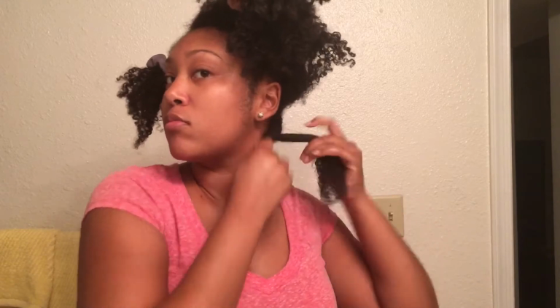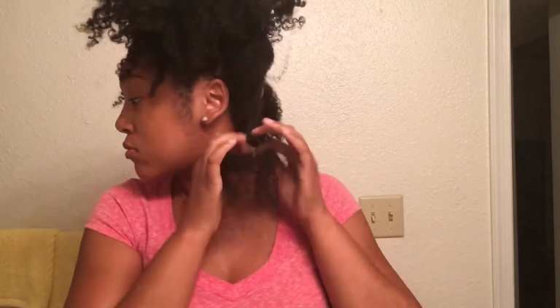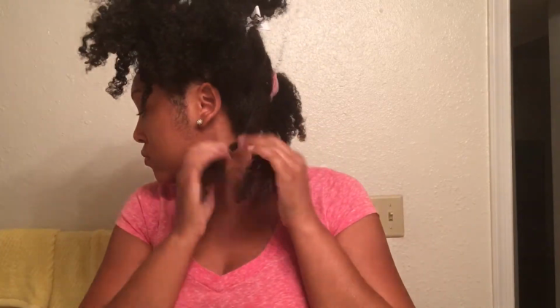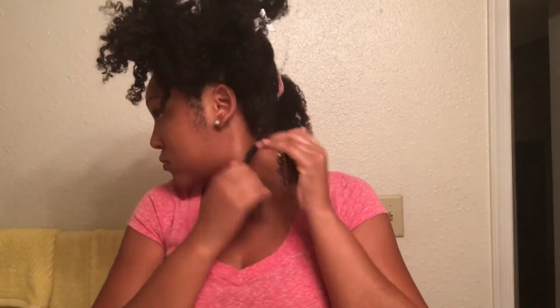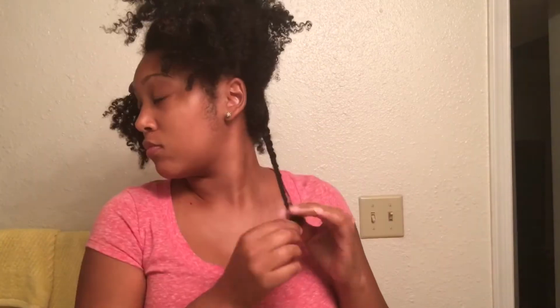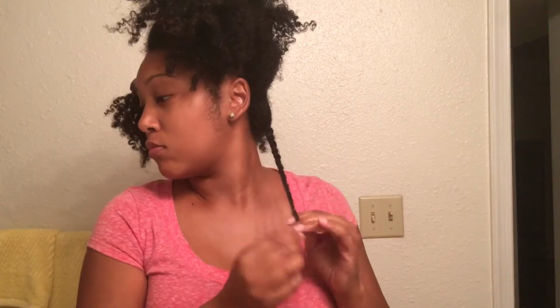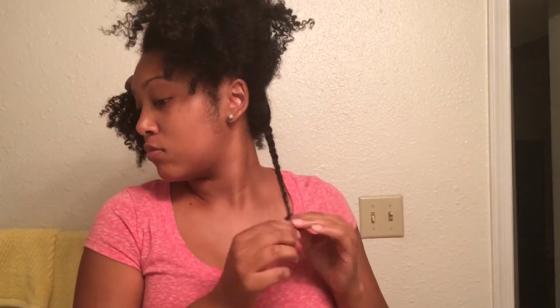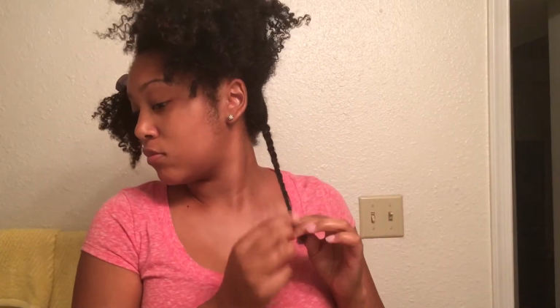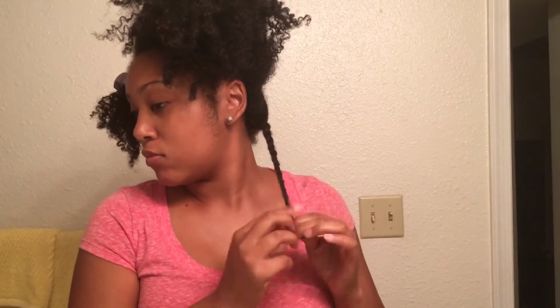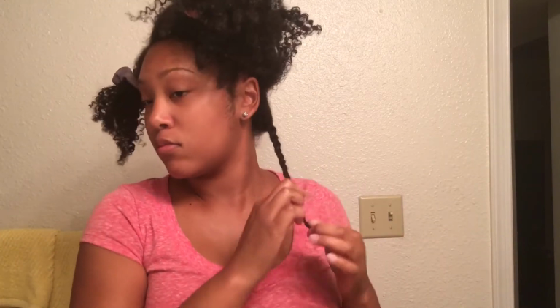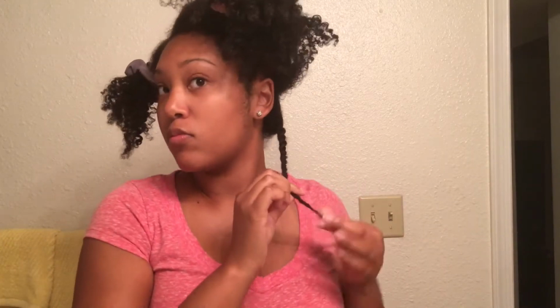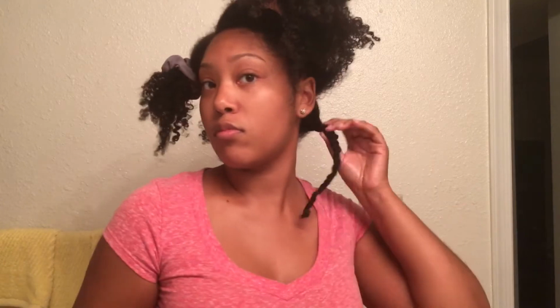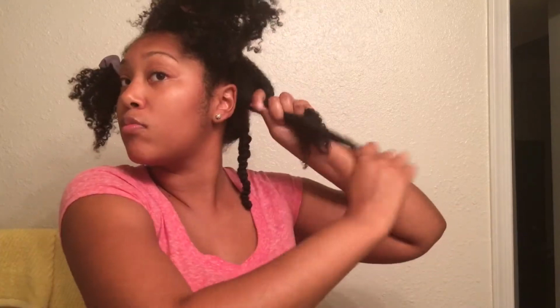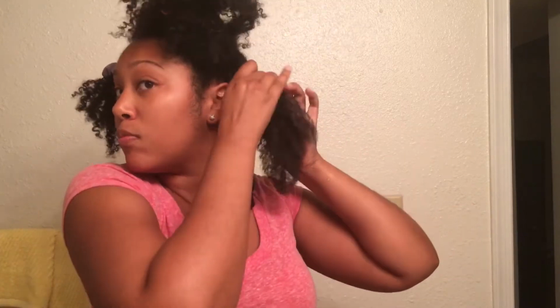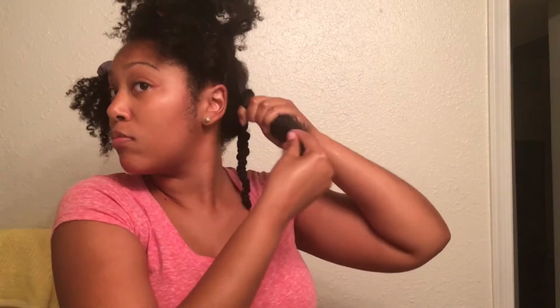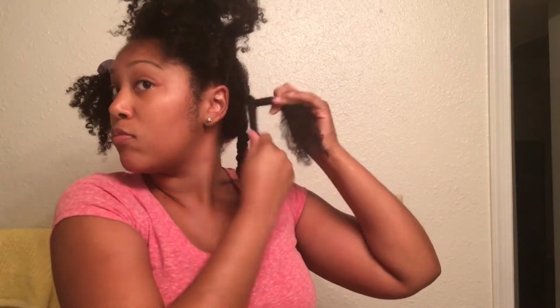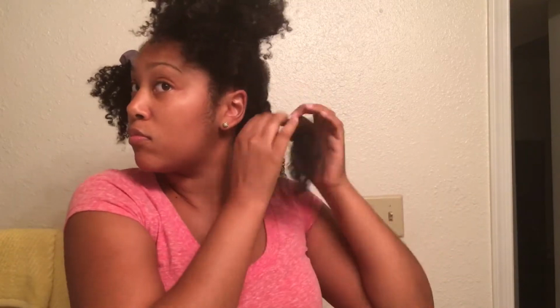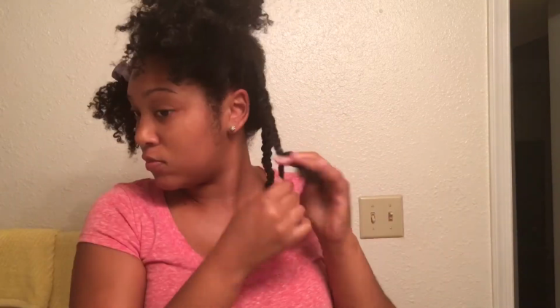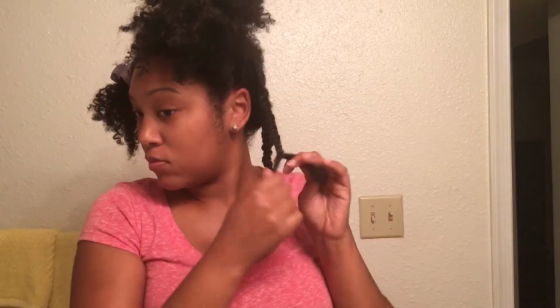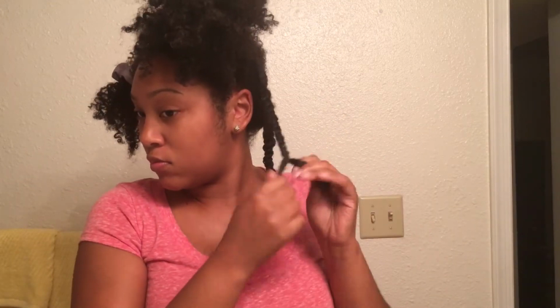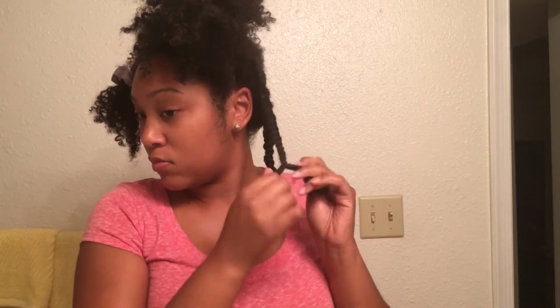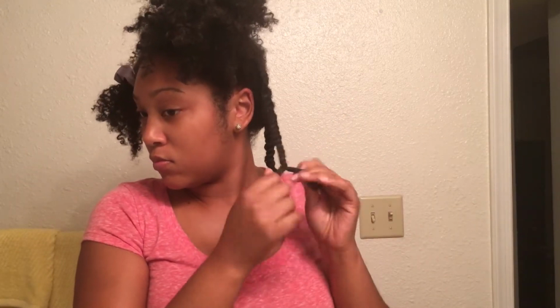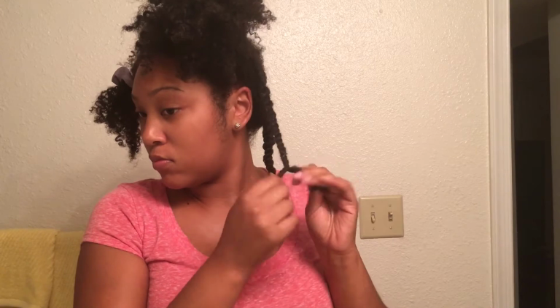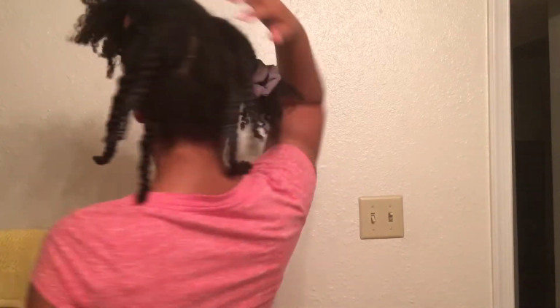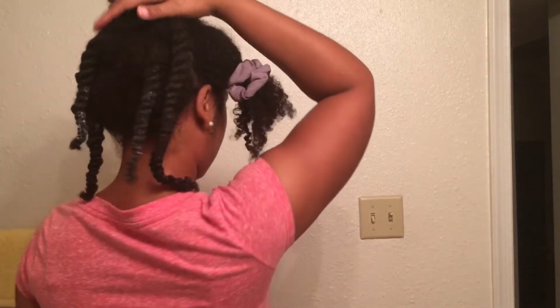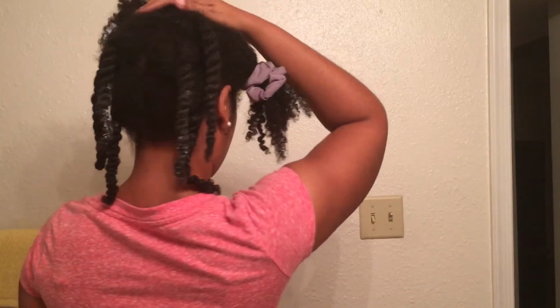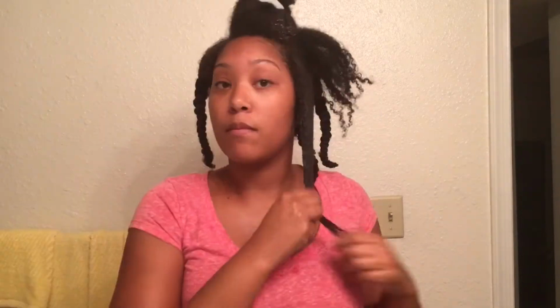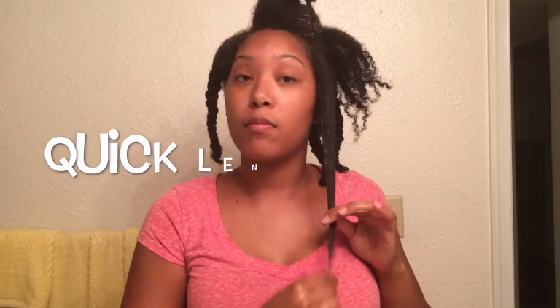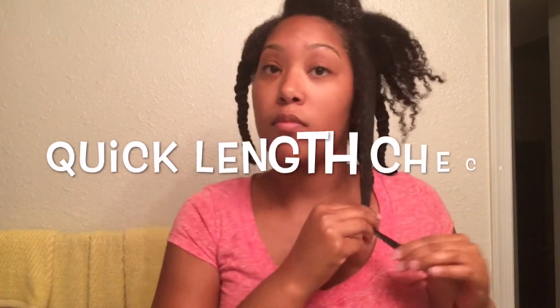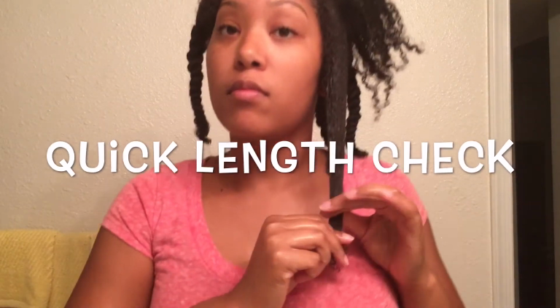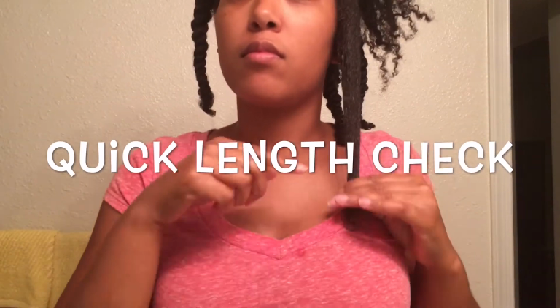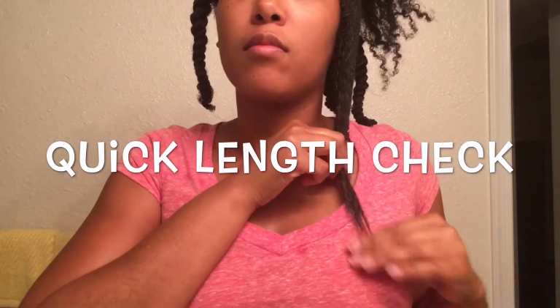Now twist your hair as you normally would. Also check out my defined twist out video — I will leave the link down below. There's the back half done, and here is a quick length check.